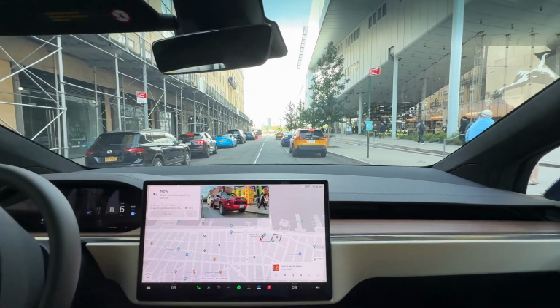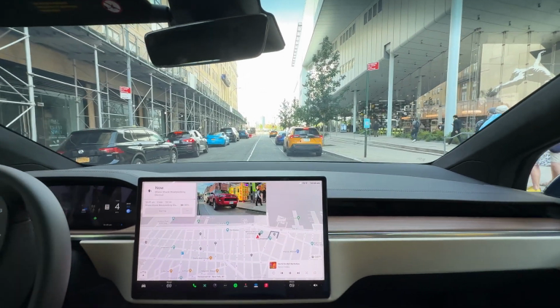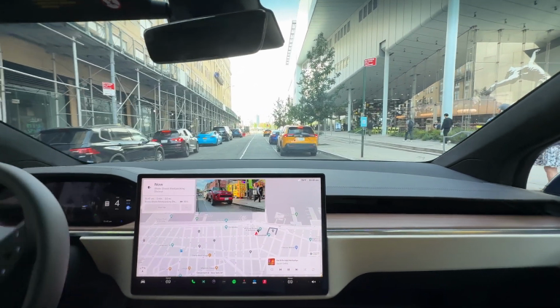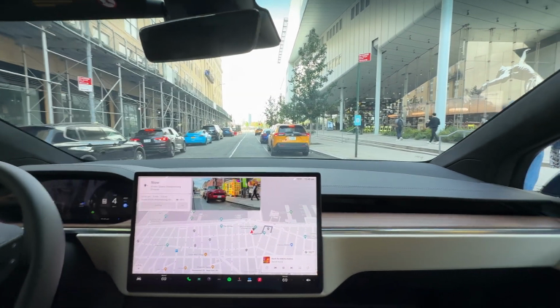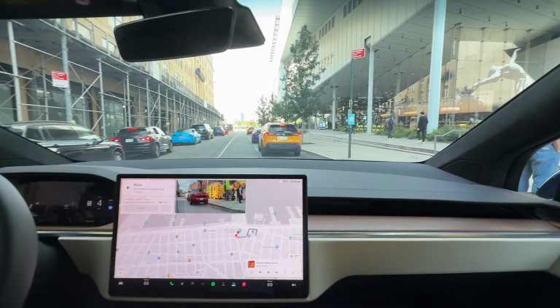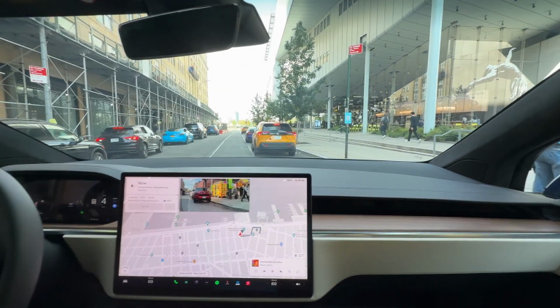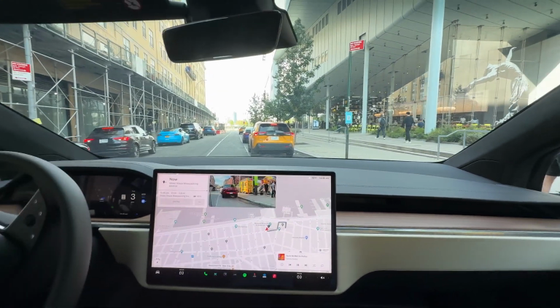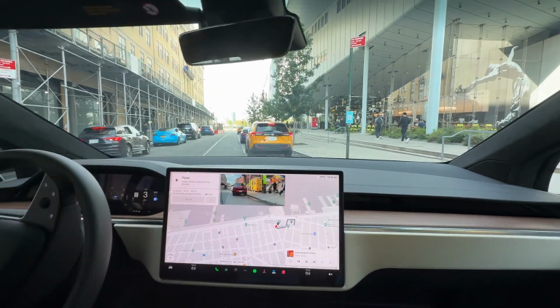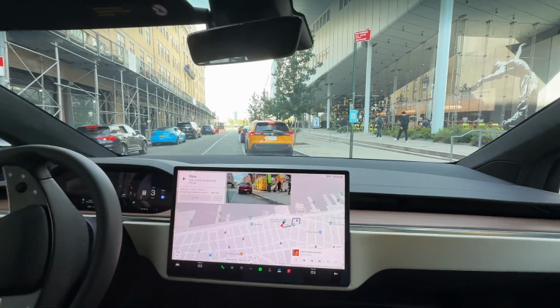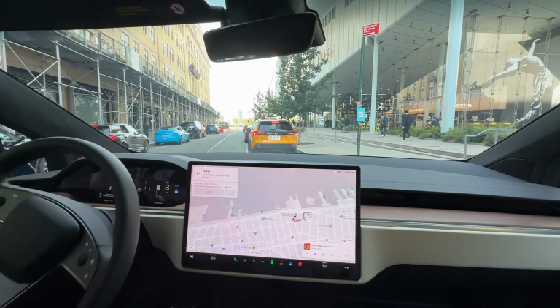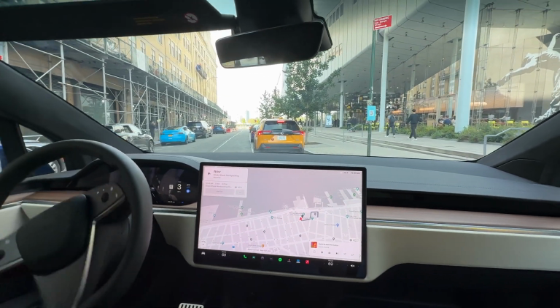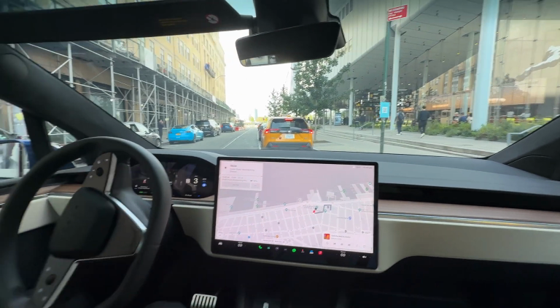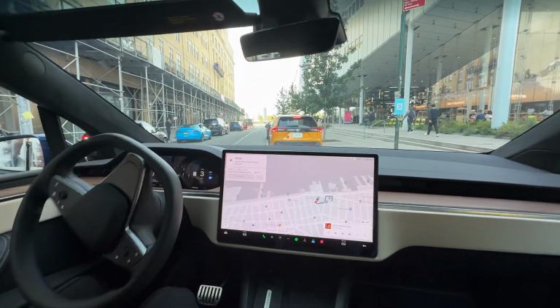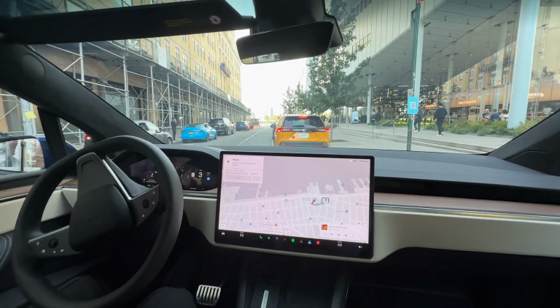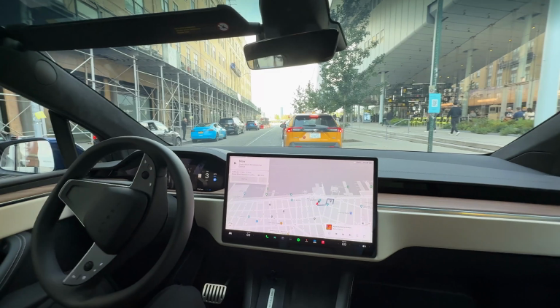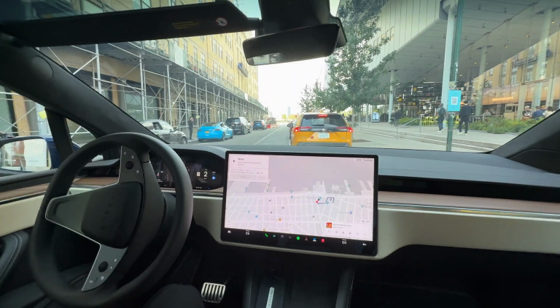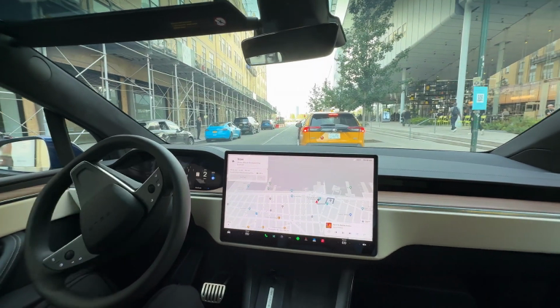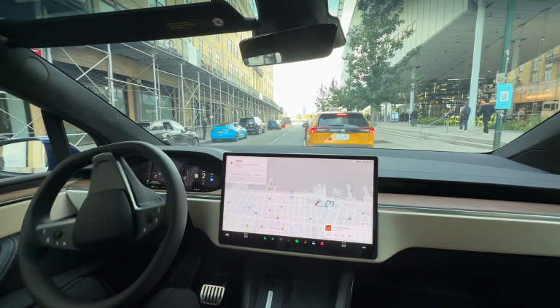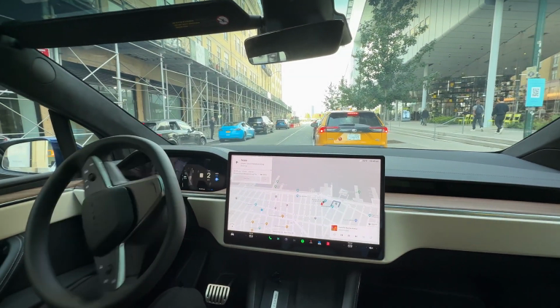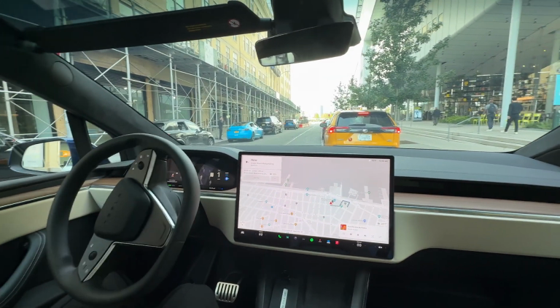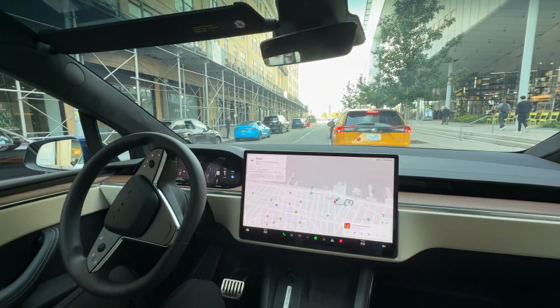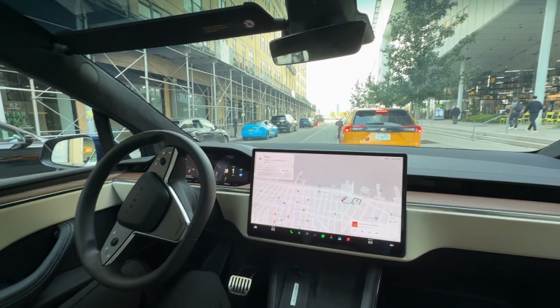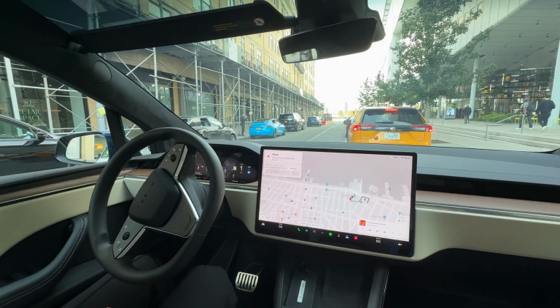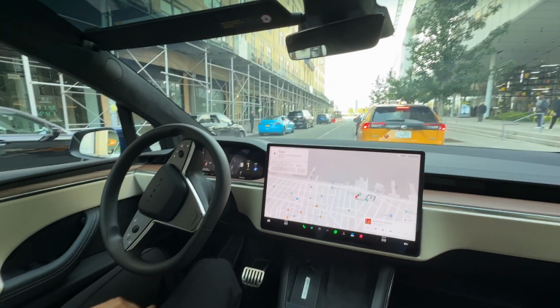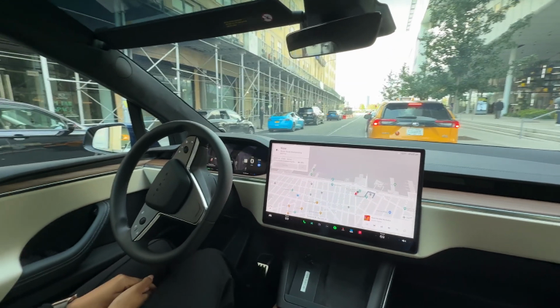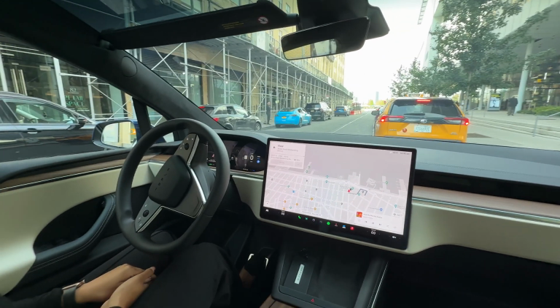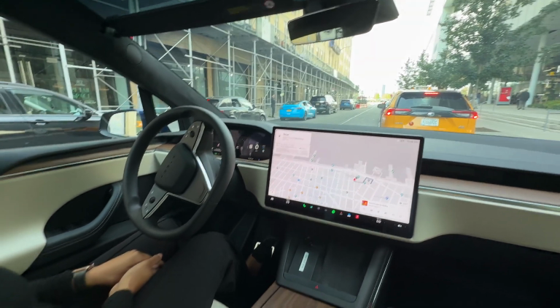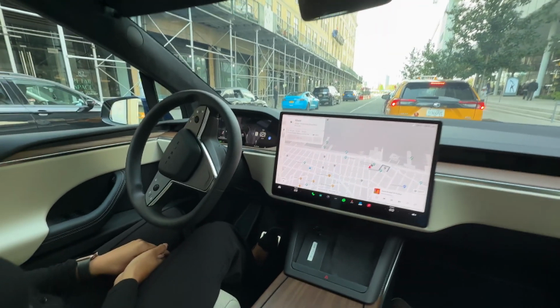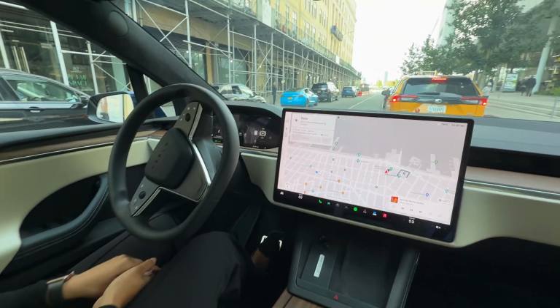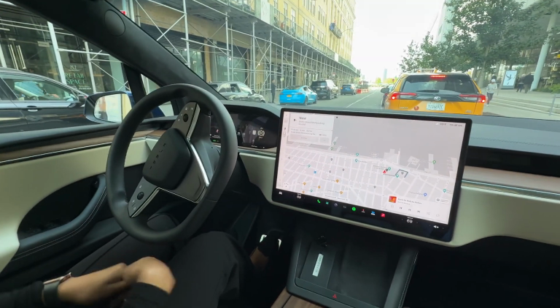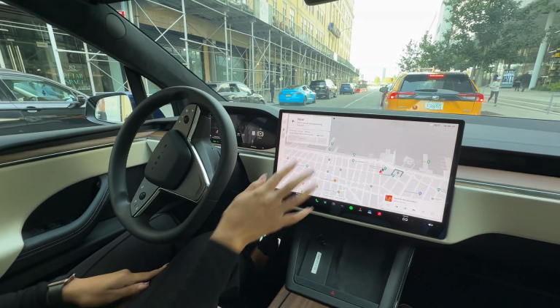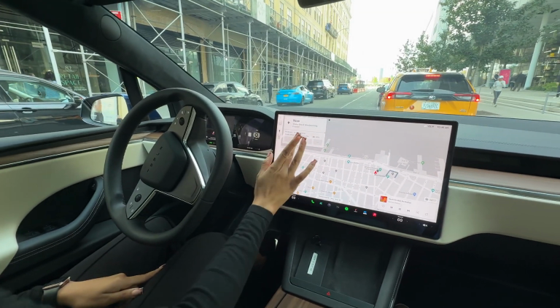It's going to pull in. Now that we've arrived, to deactivate the FSD all I have to do is put my foot on the brake. So I just ended it and I'm going to put the location back to Tesla.